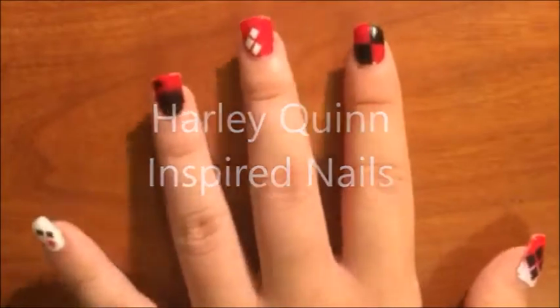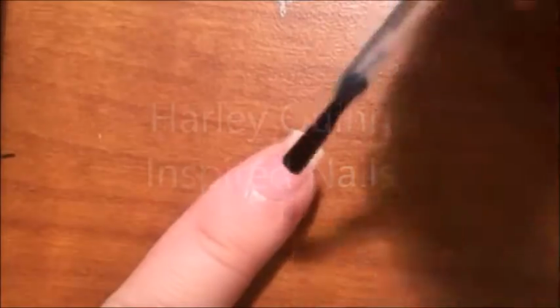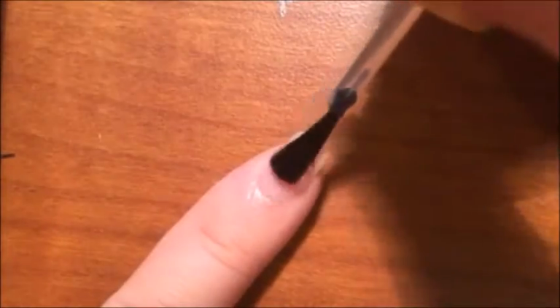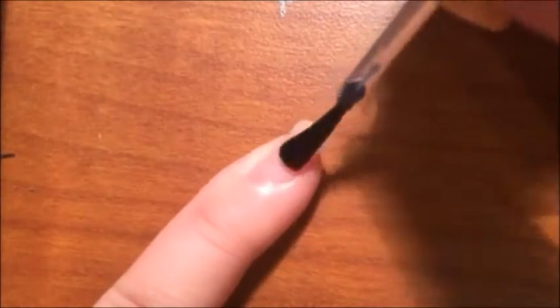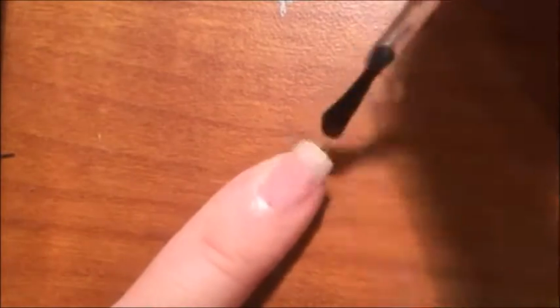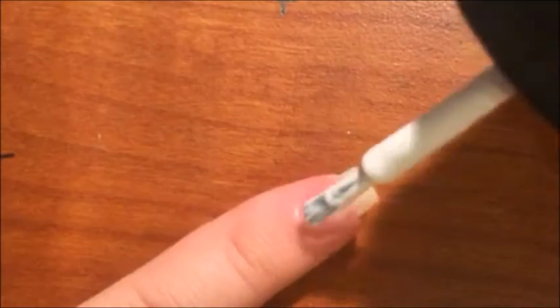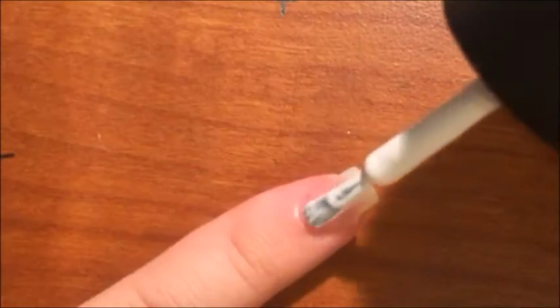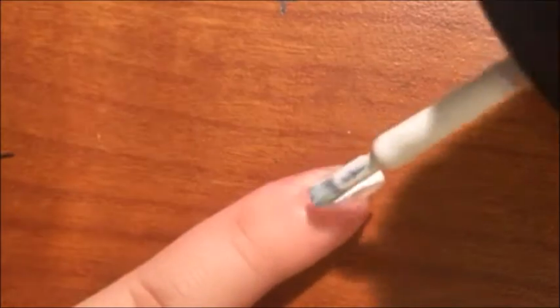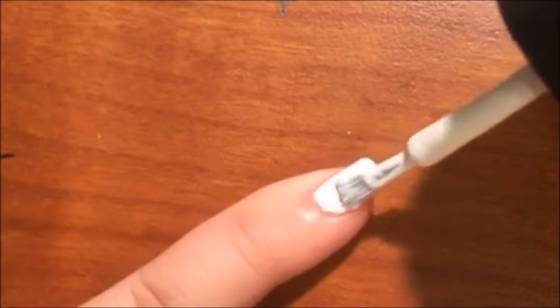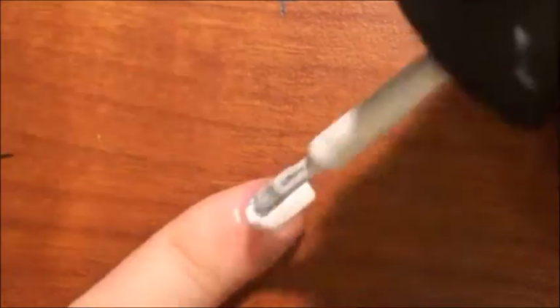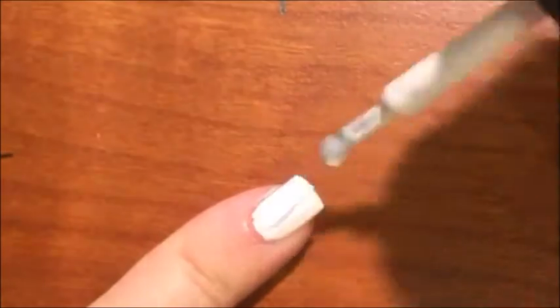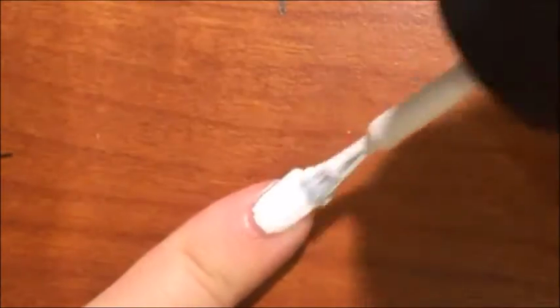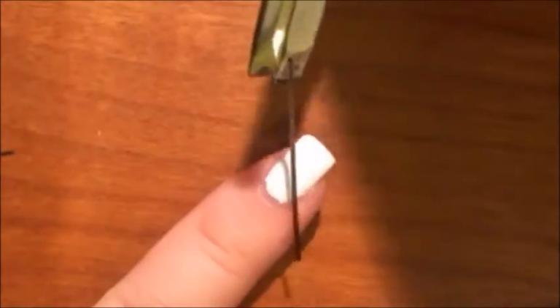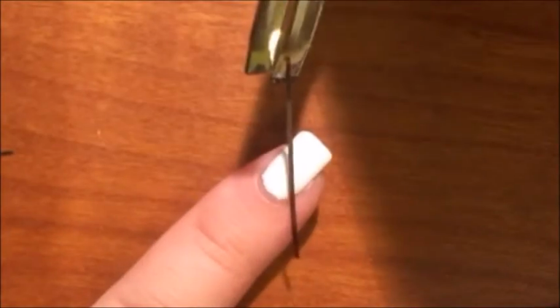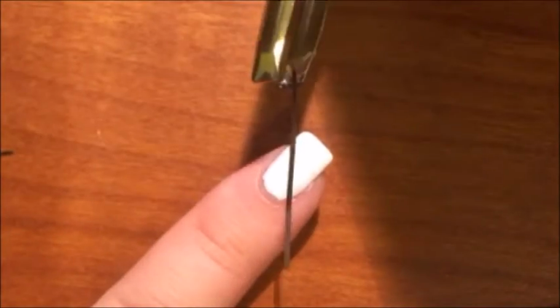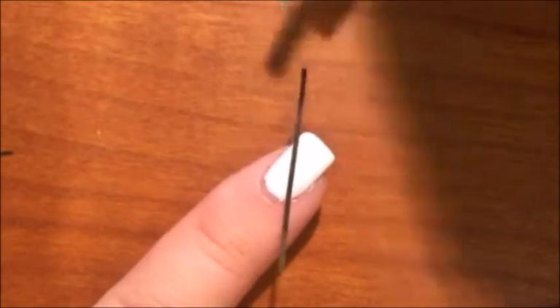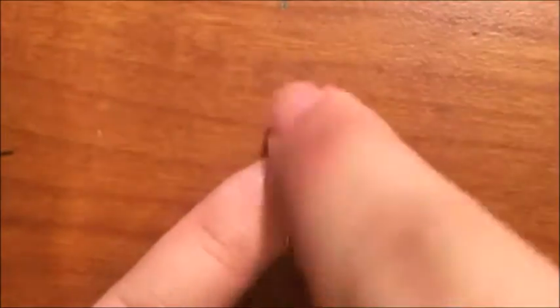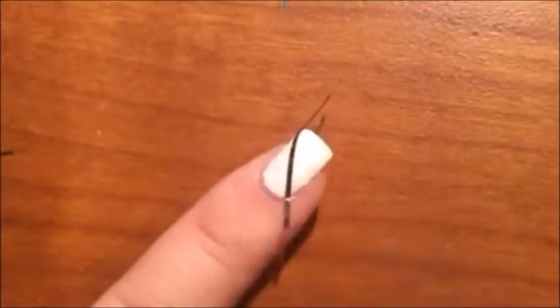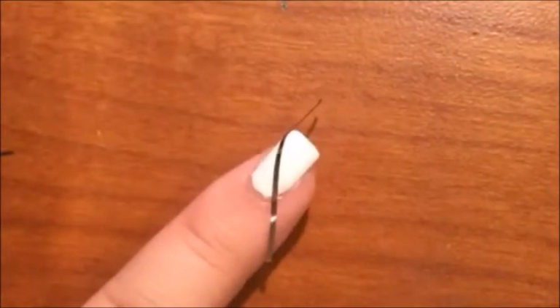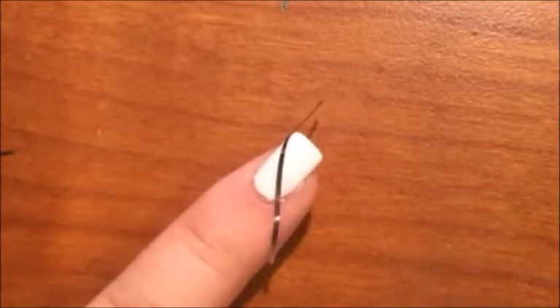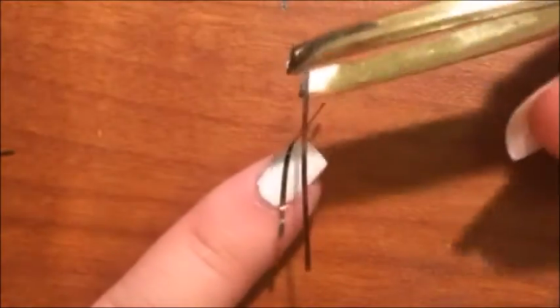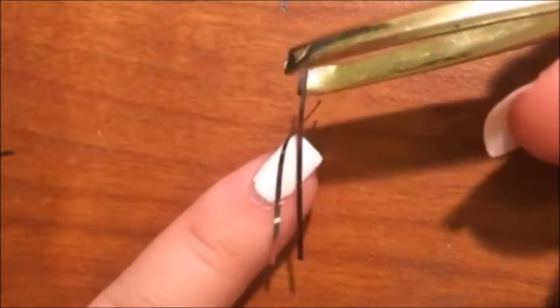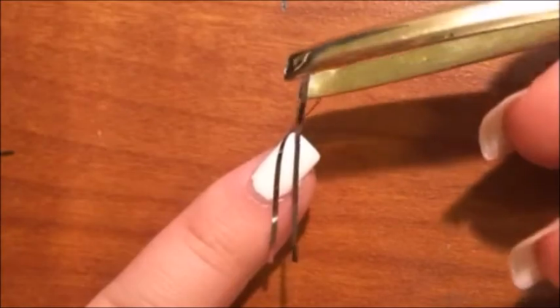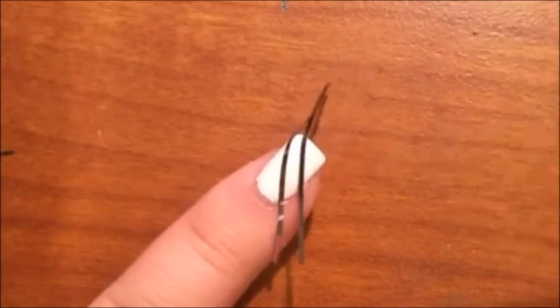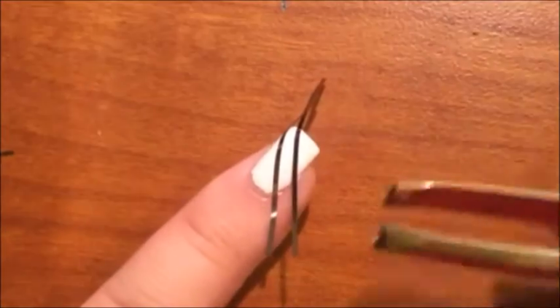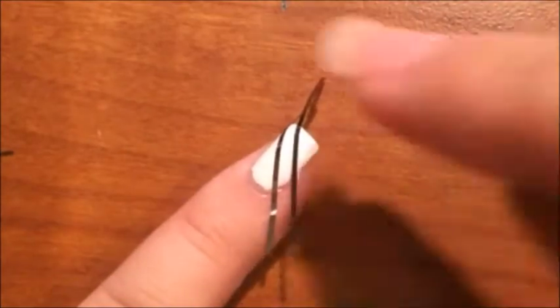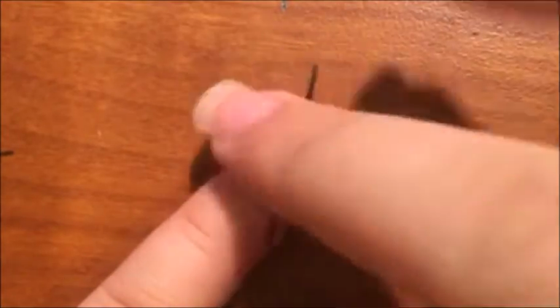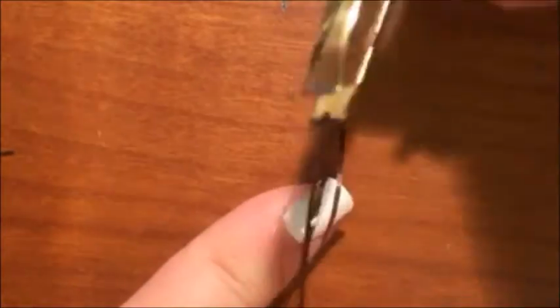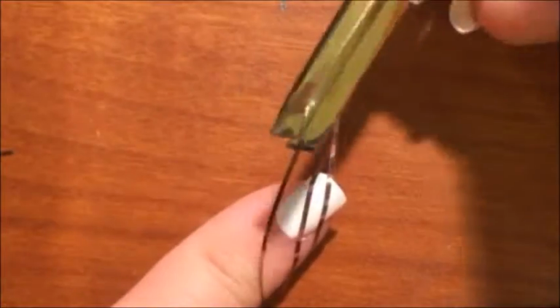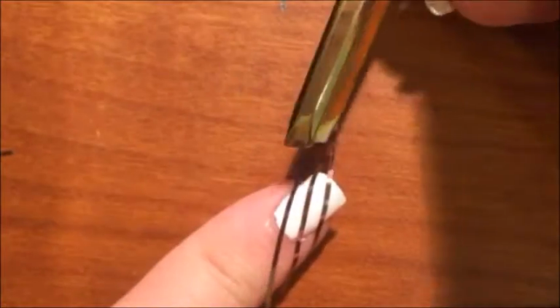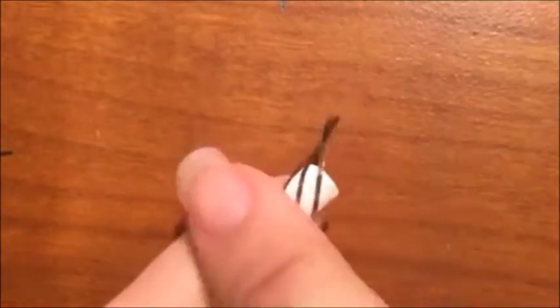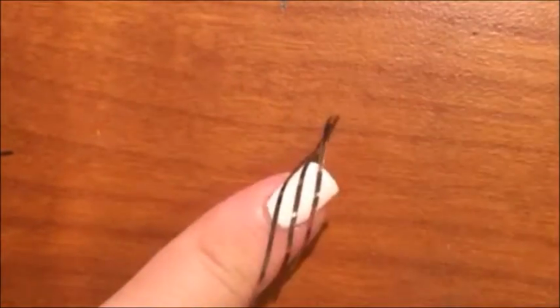We're going to start off with the pinky. Start off with a base coat and then paint the whole nail white. I forgot to record putting a top coat over the white, but you want to do that to put tape on top of it, or else the white nail polish will come off with the tape.